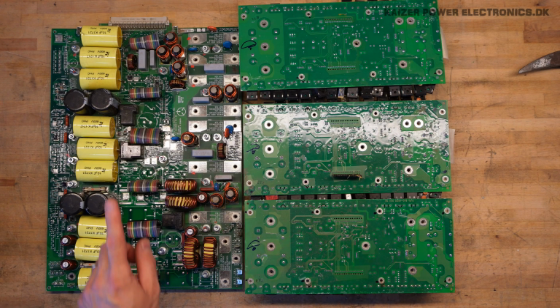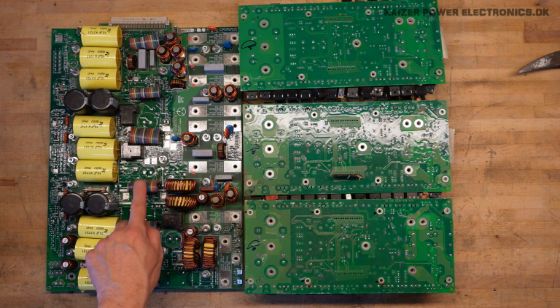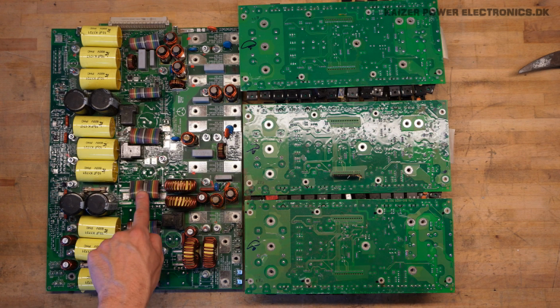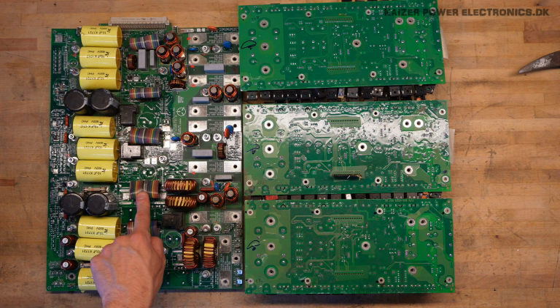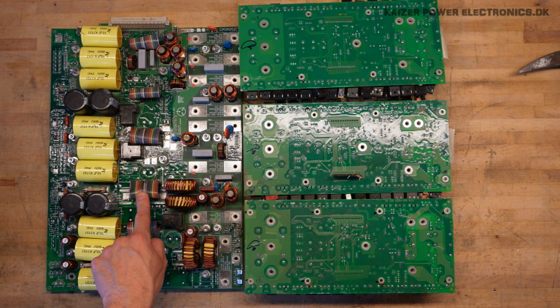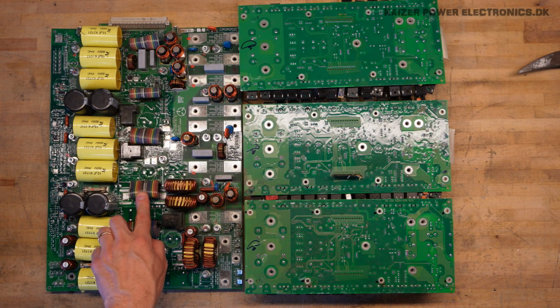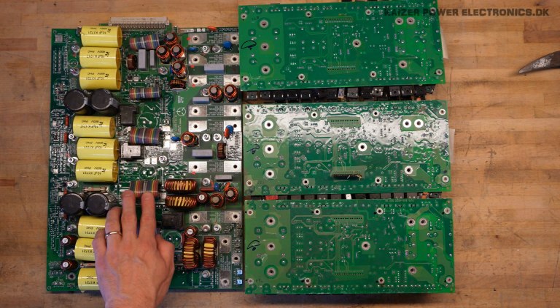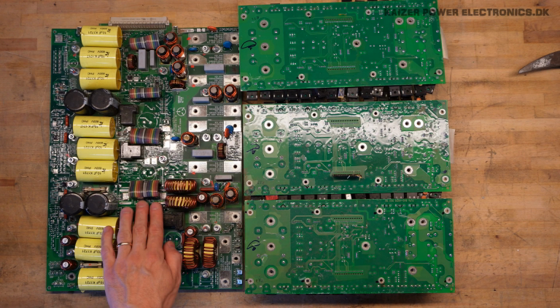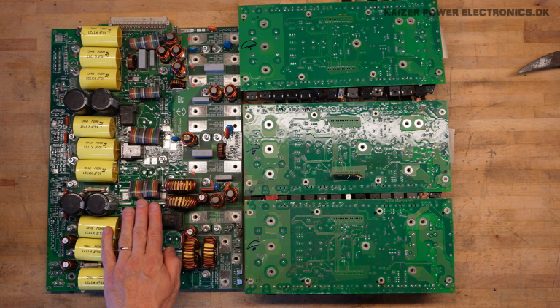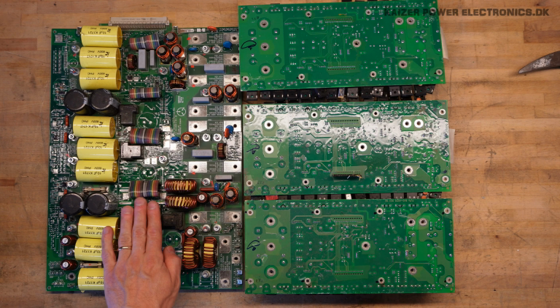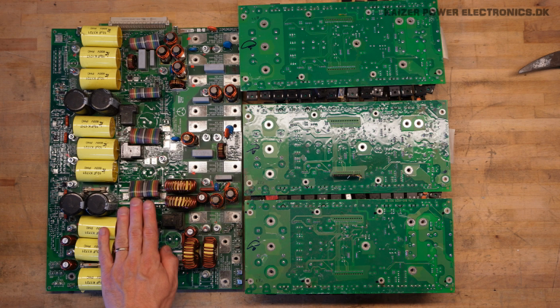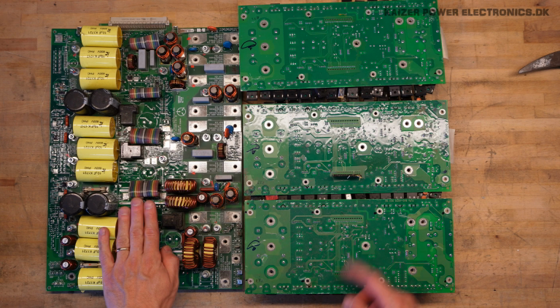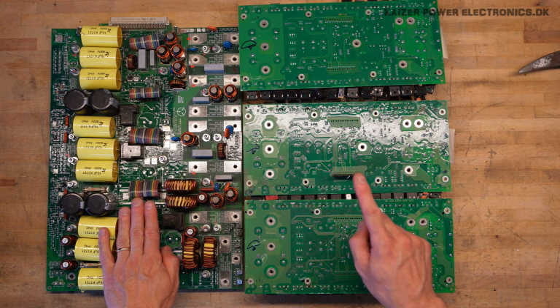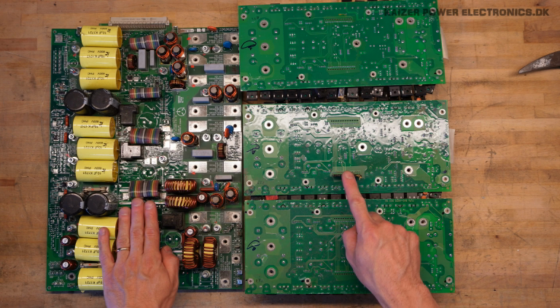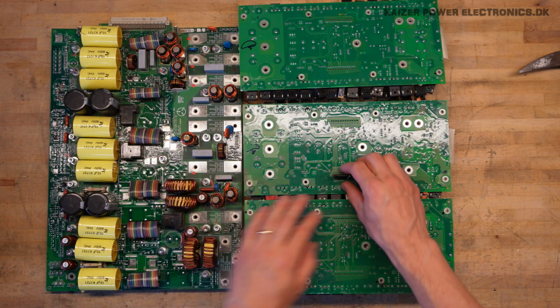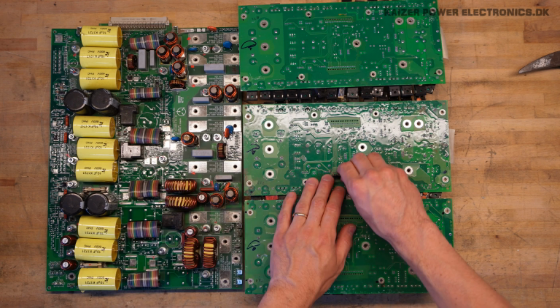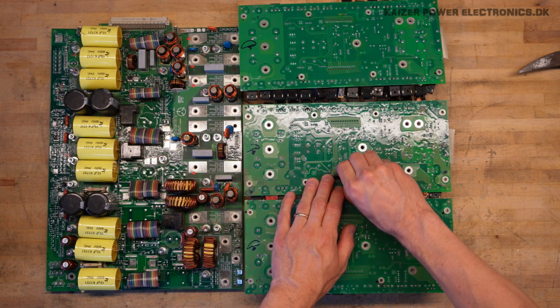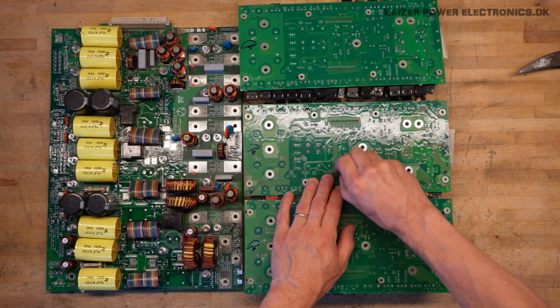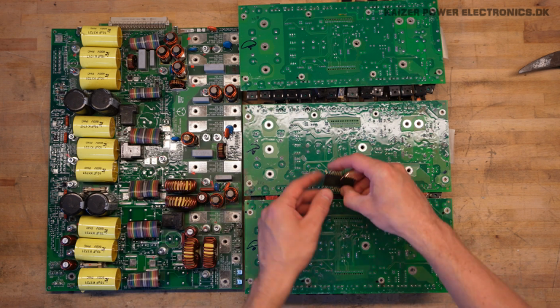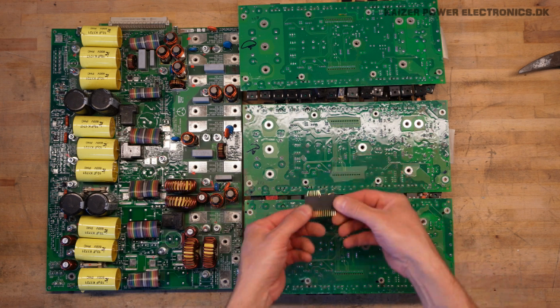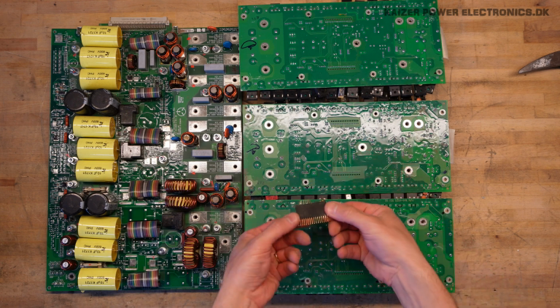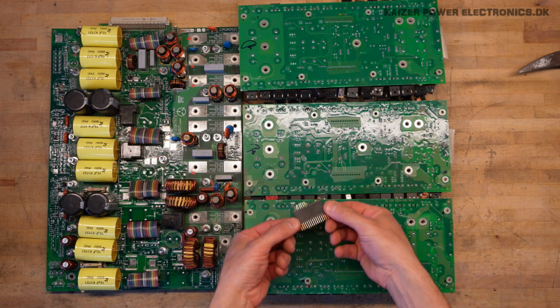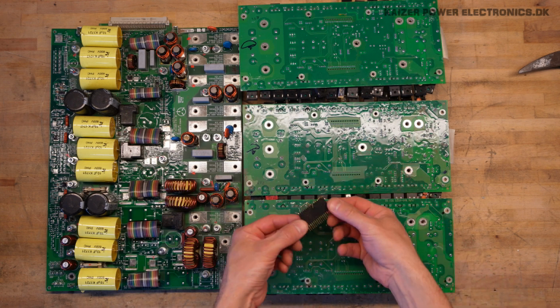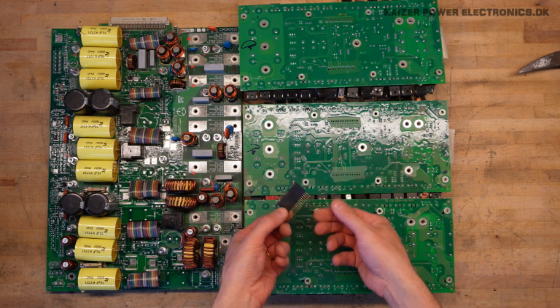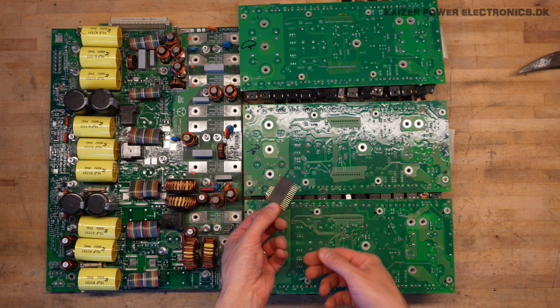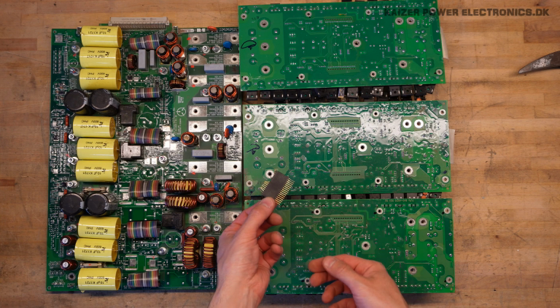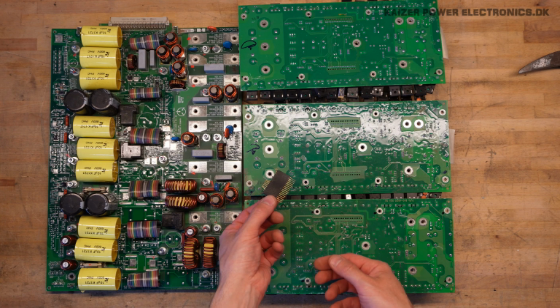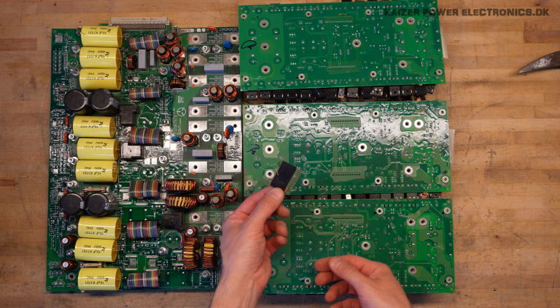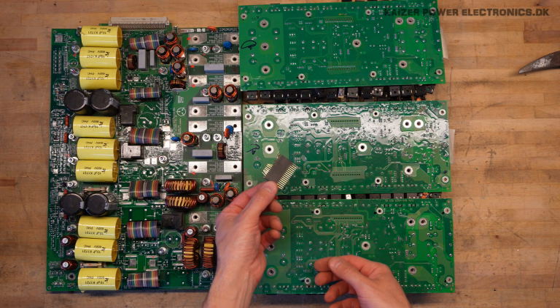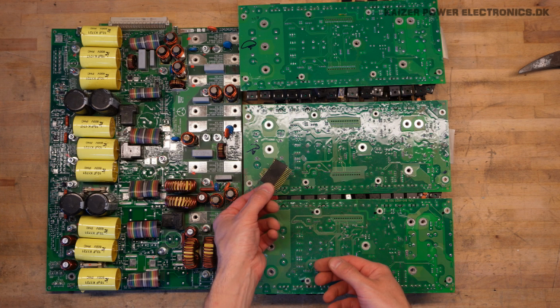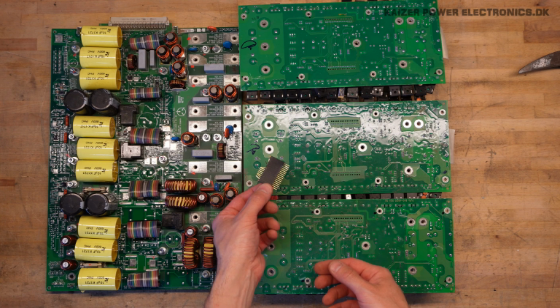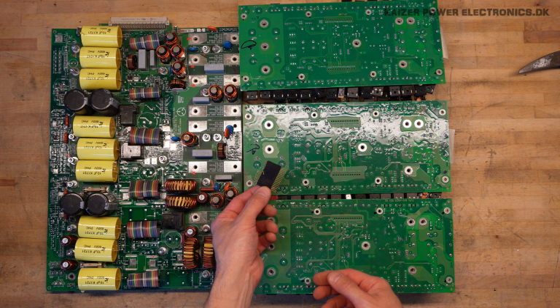The colored ribbons here are the gate drive connections, going down to a gold pin plated pin header.